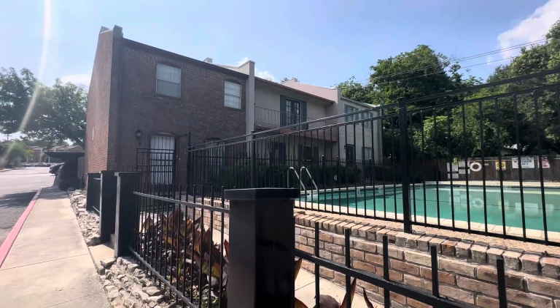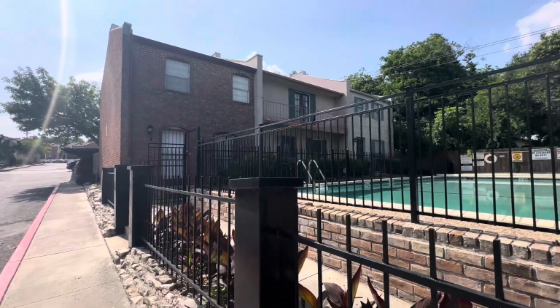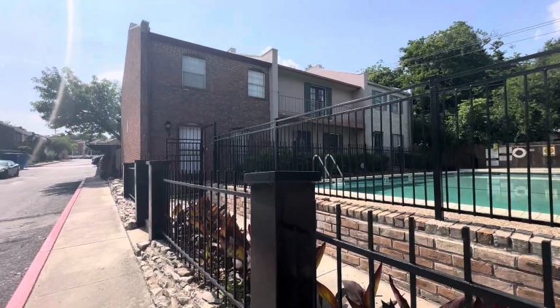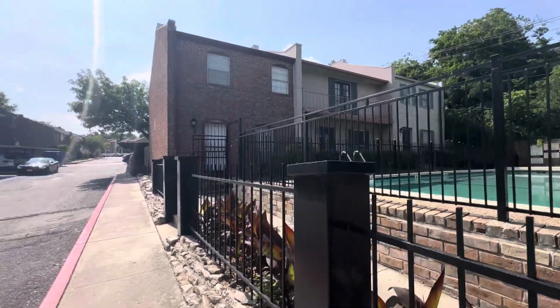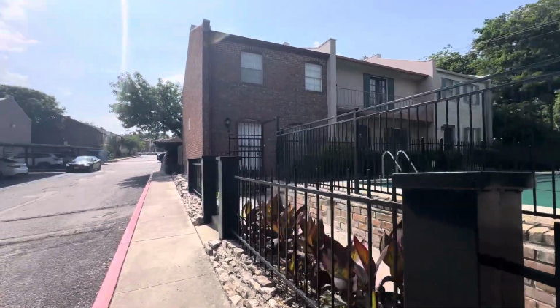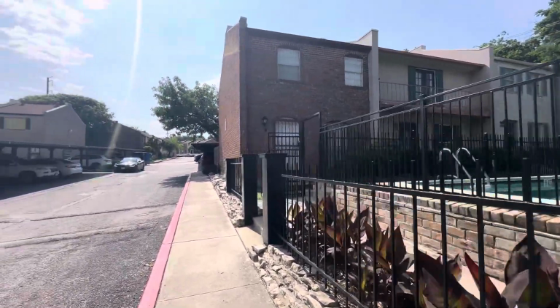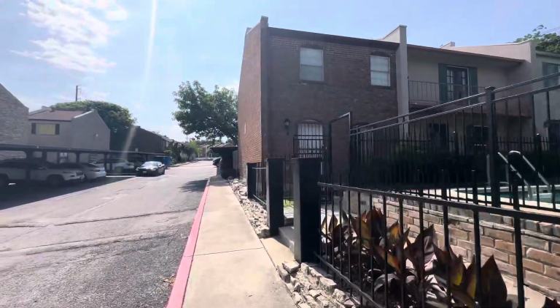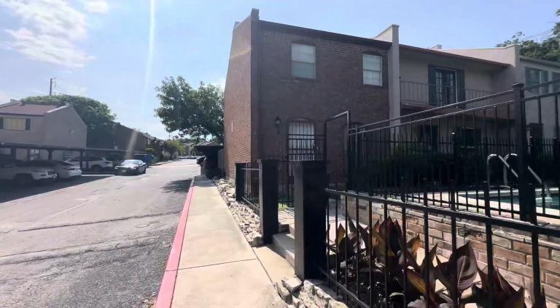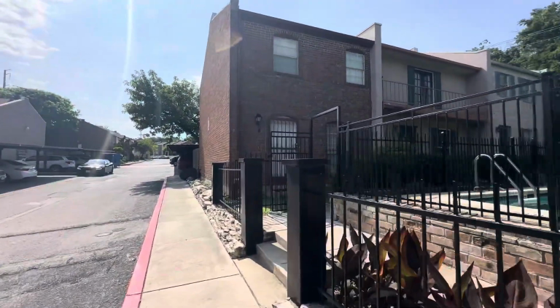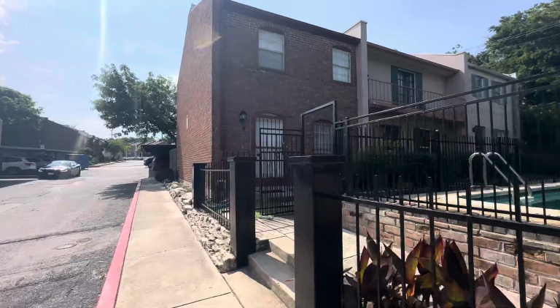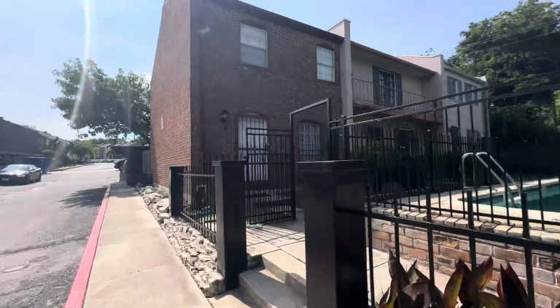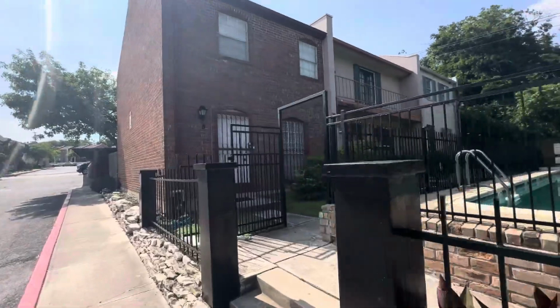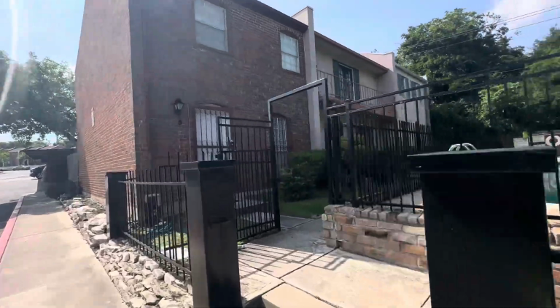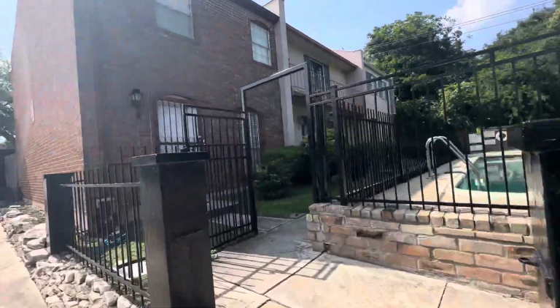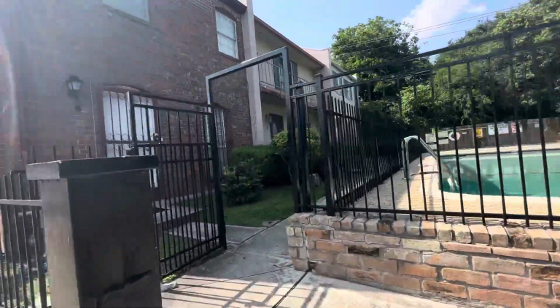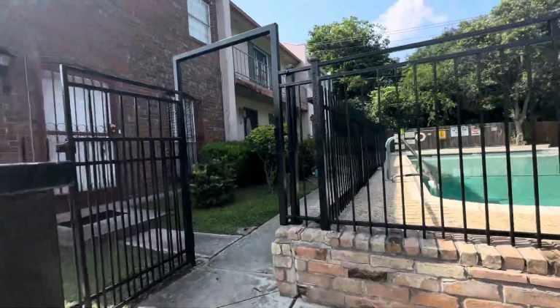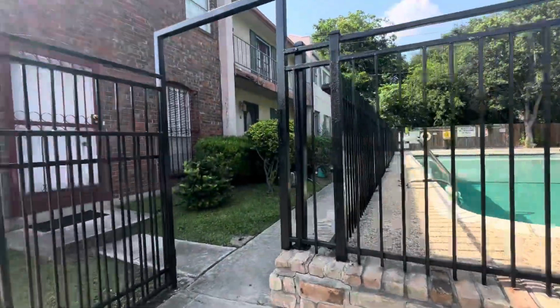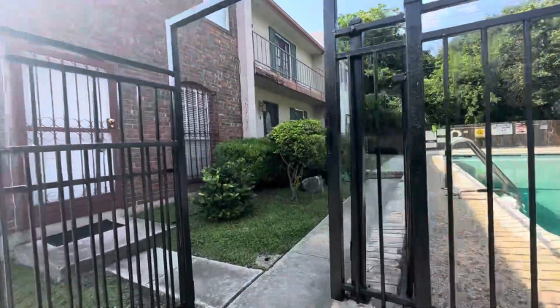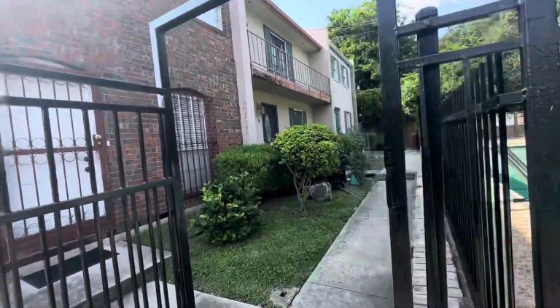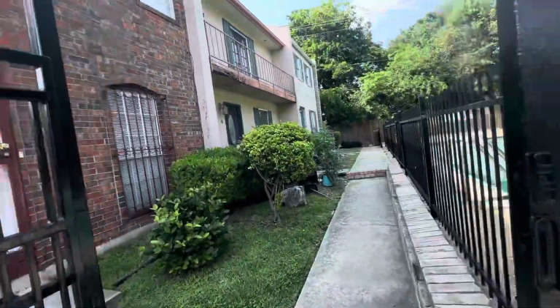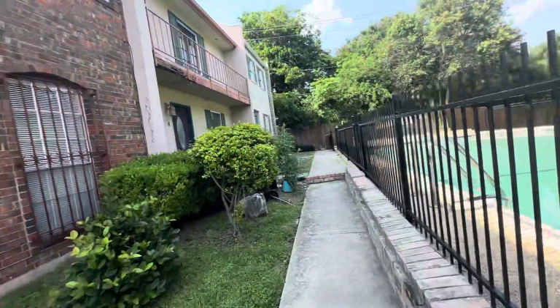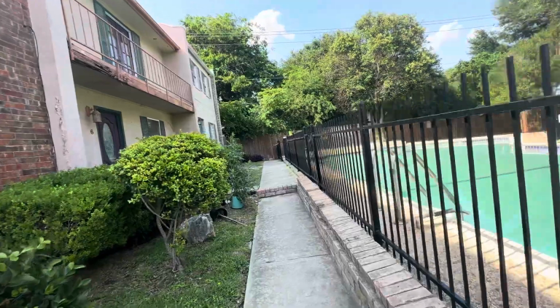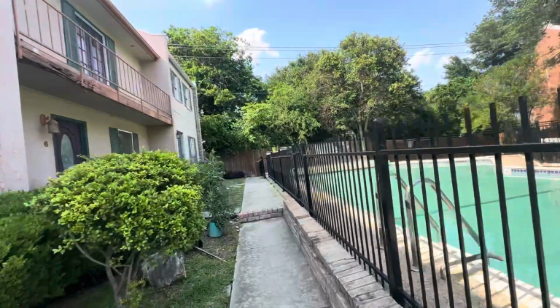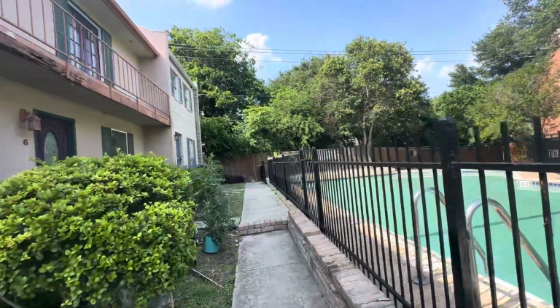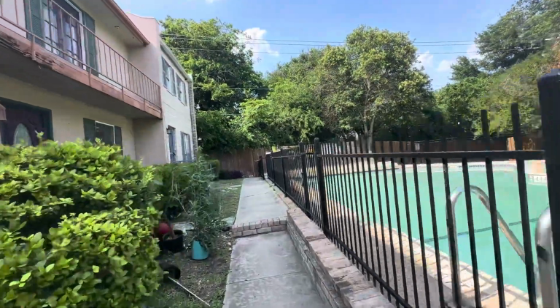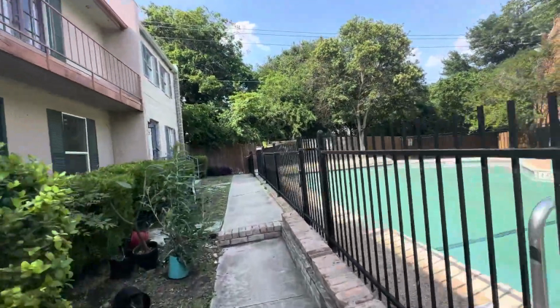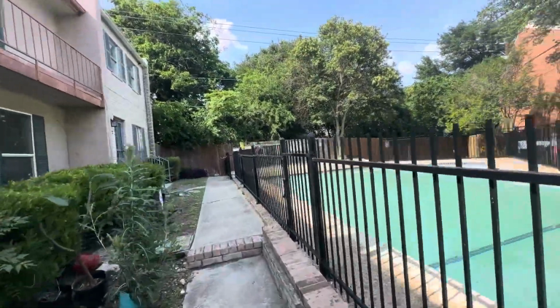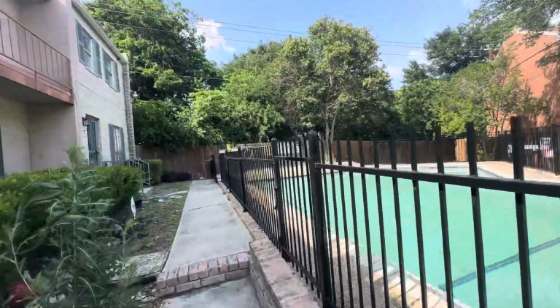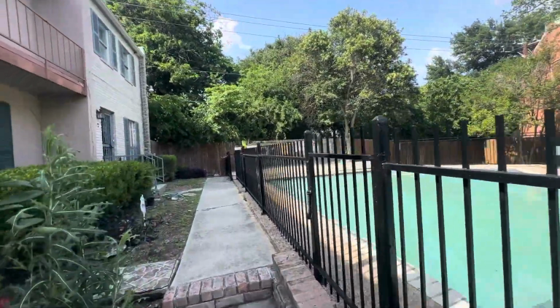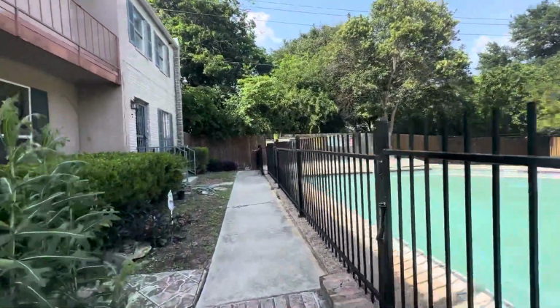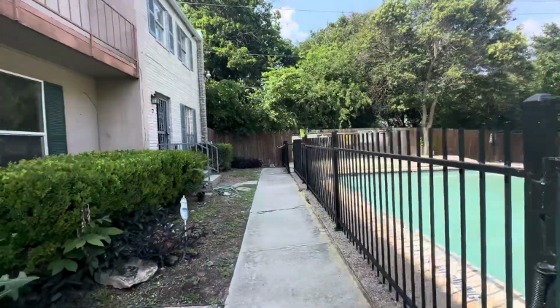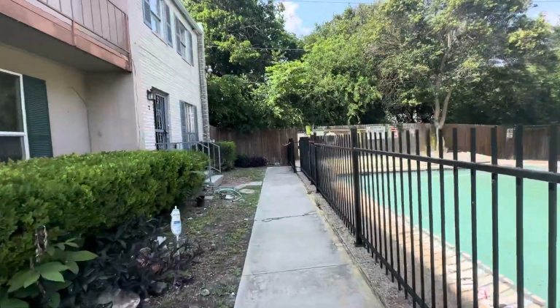This is the video walkthrough for 6427 Wurzbach No. 7. This is in the Oak Hills Terrace subdivision.